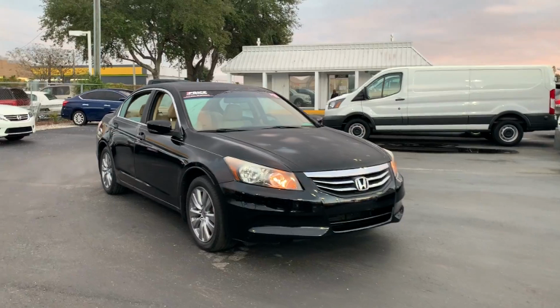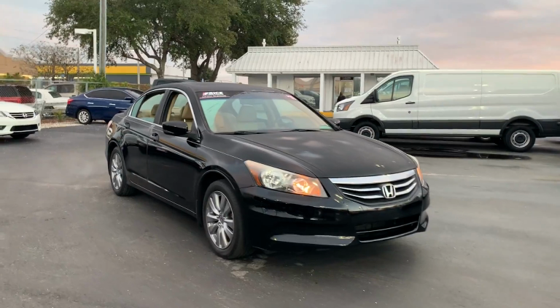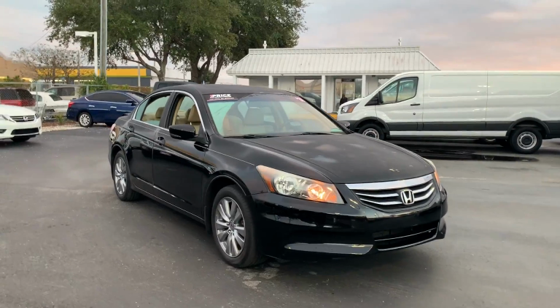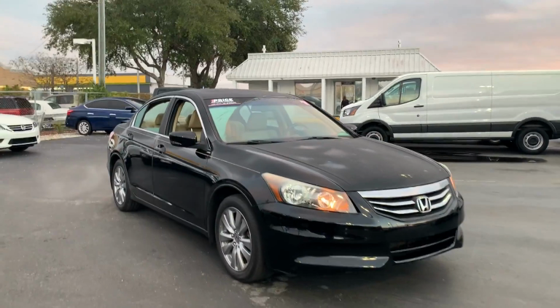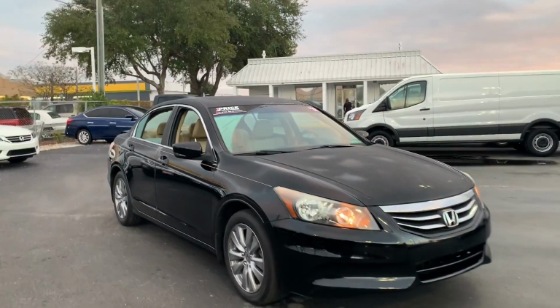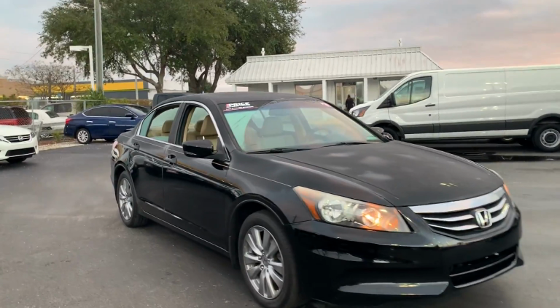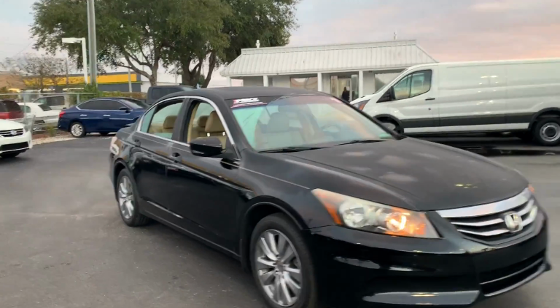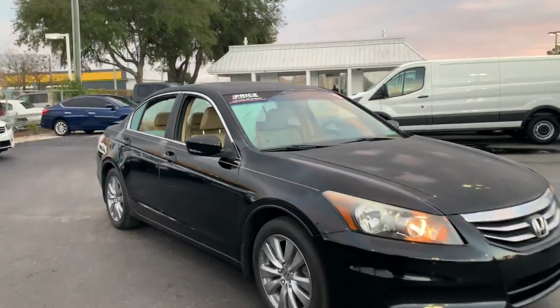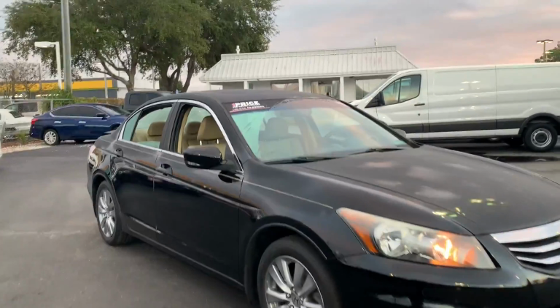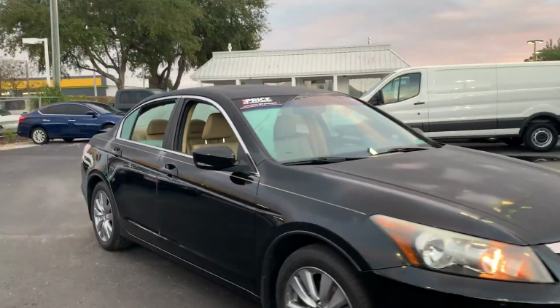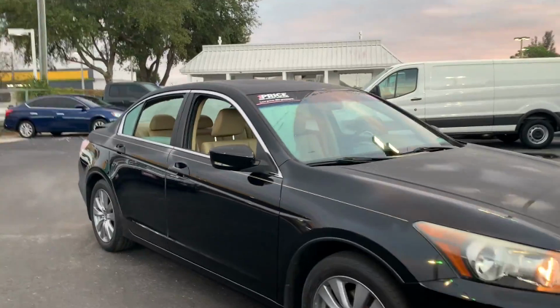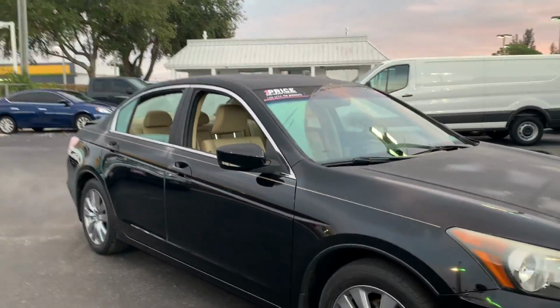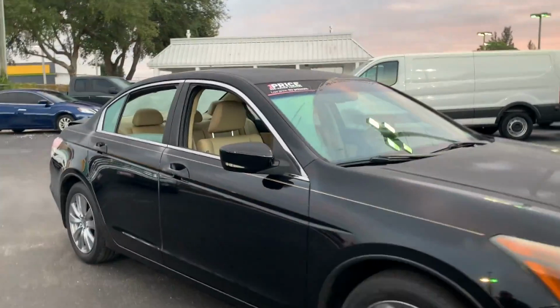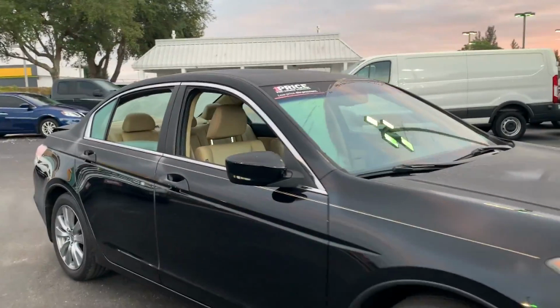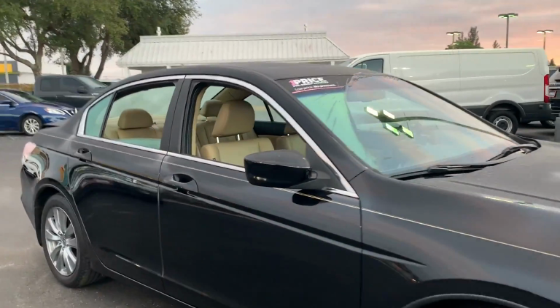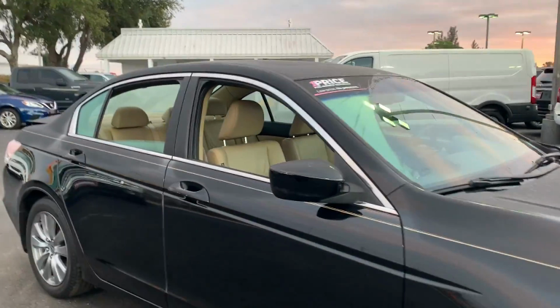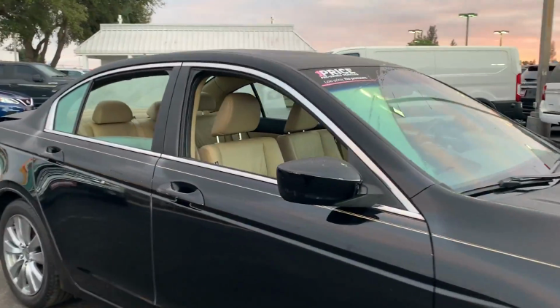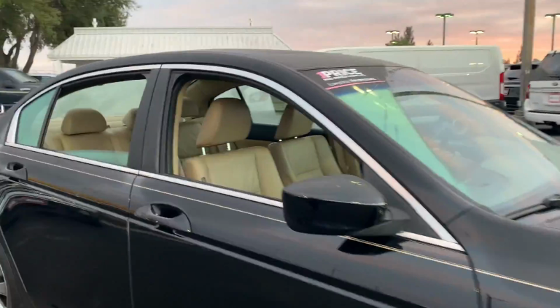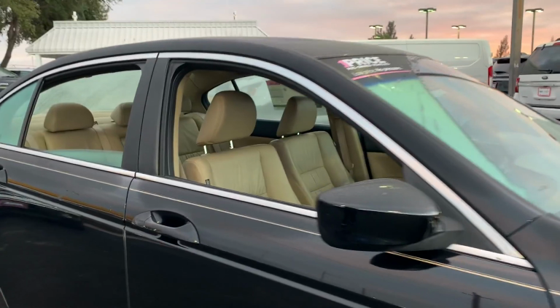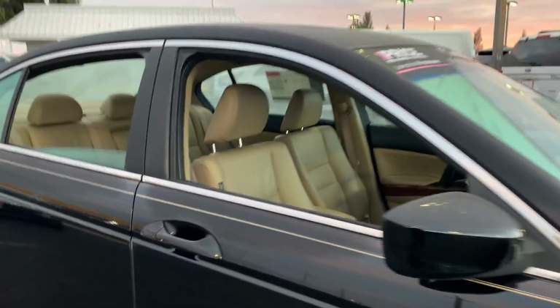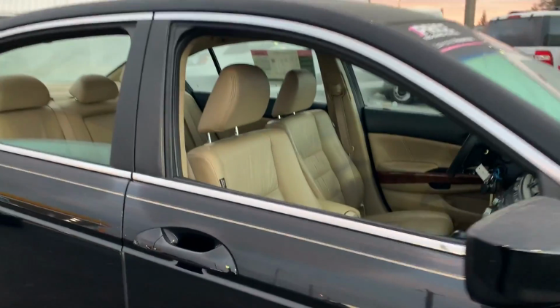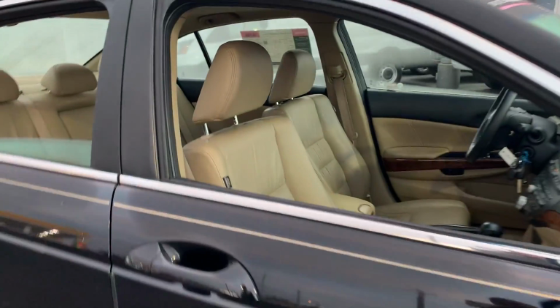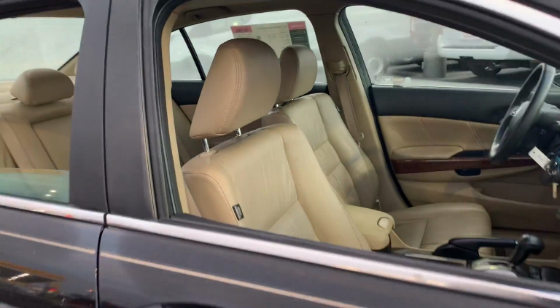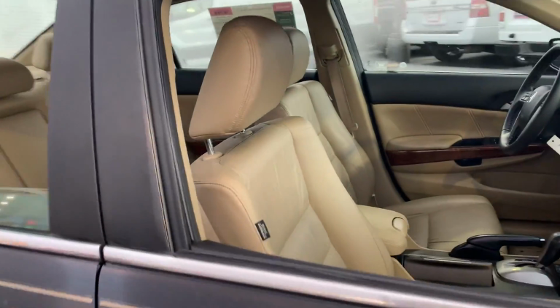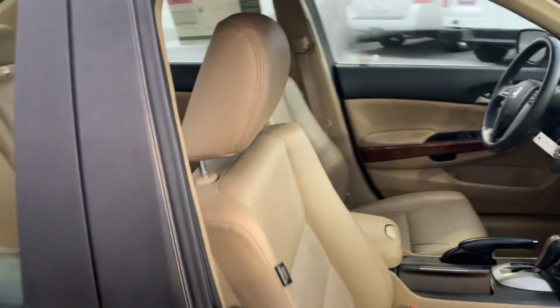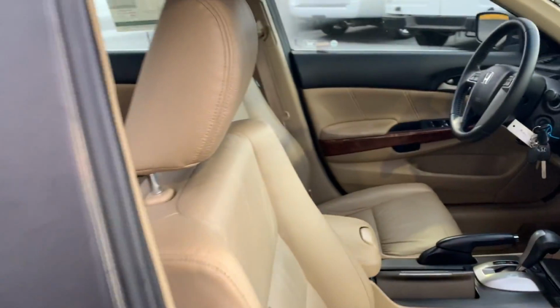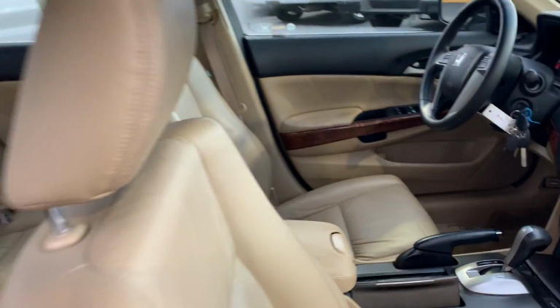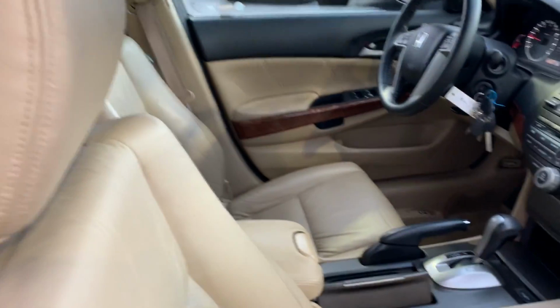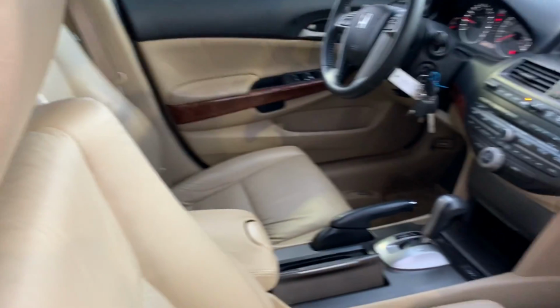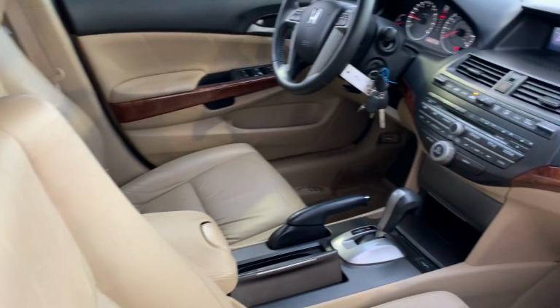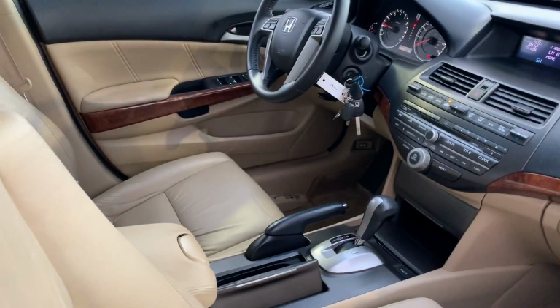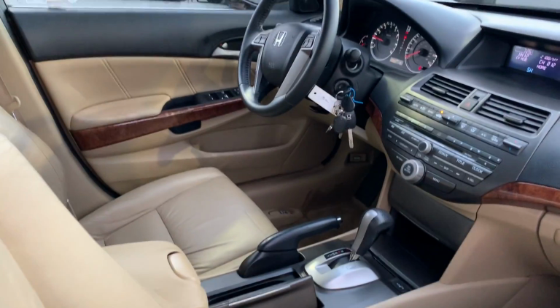This is a 2011 Honda Accord EXL, black over beige leather interior.